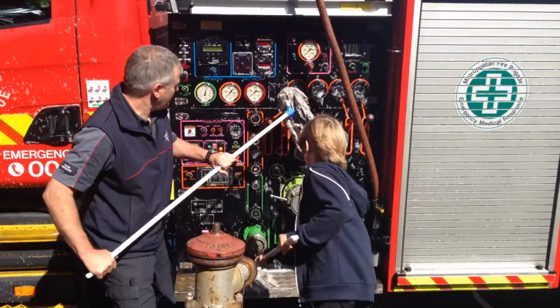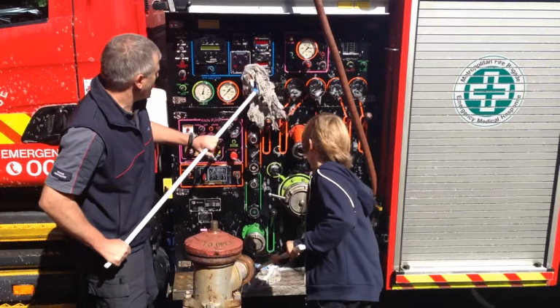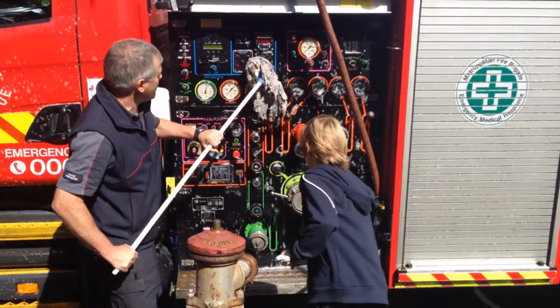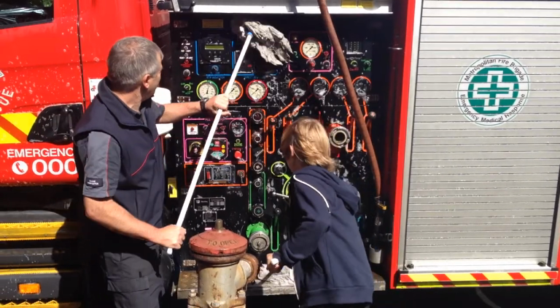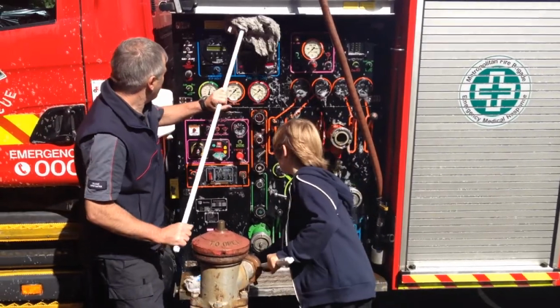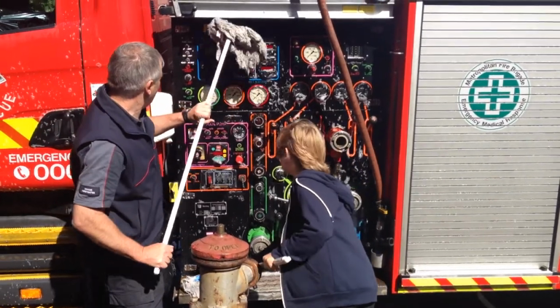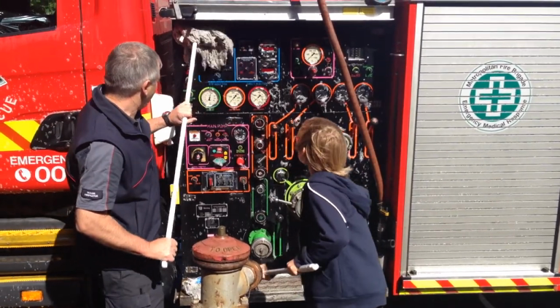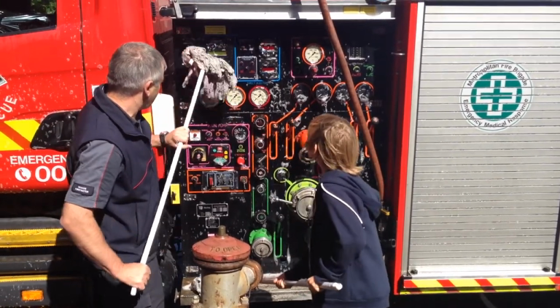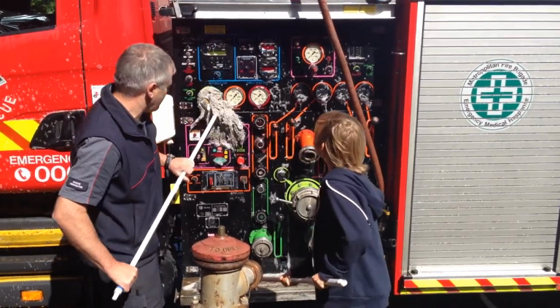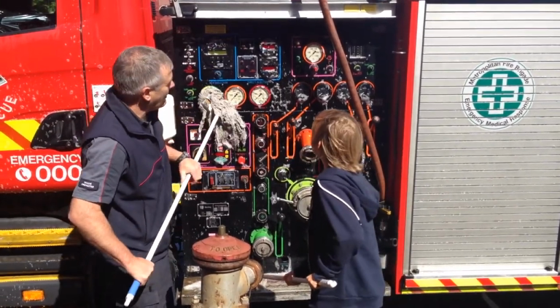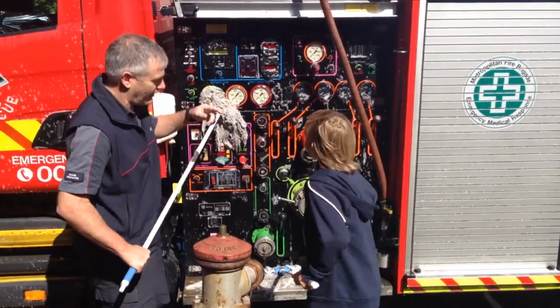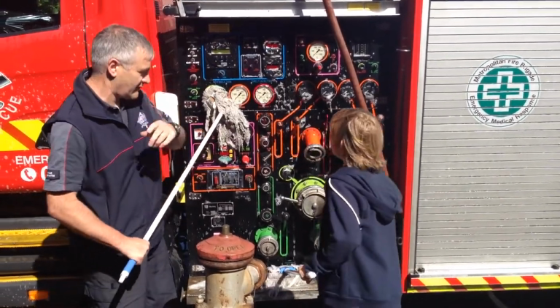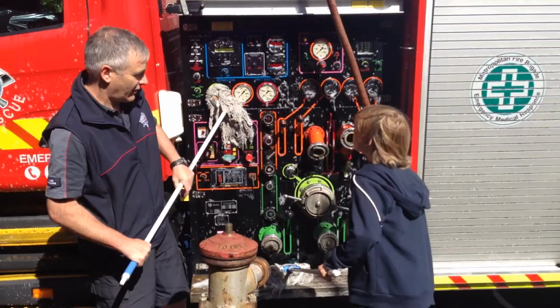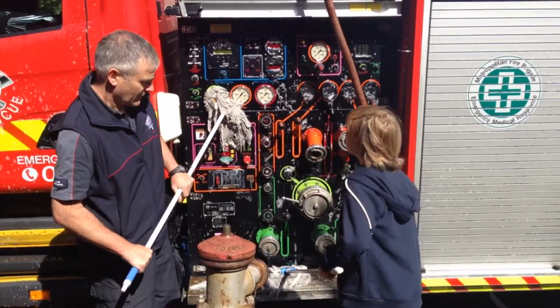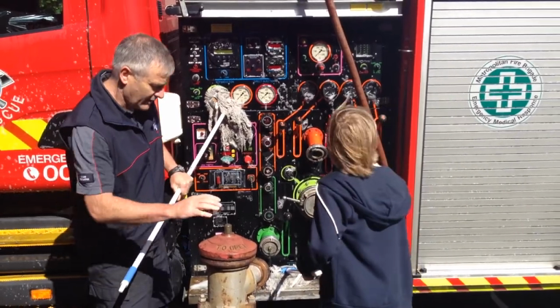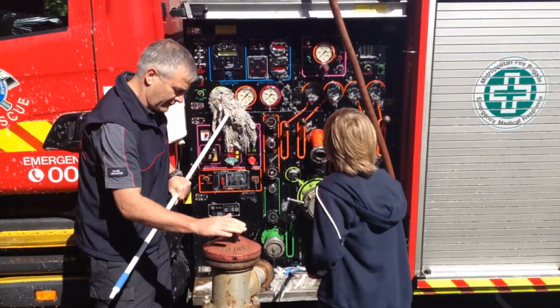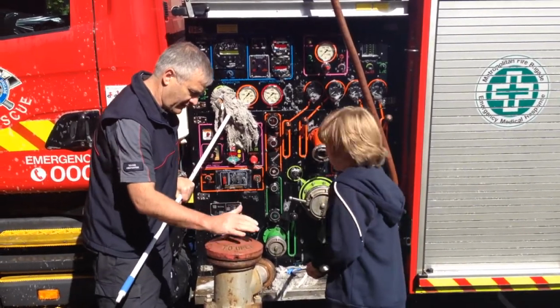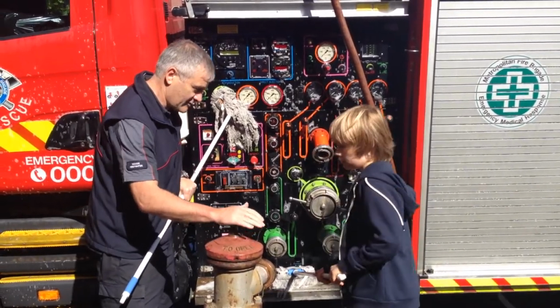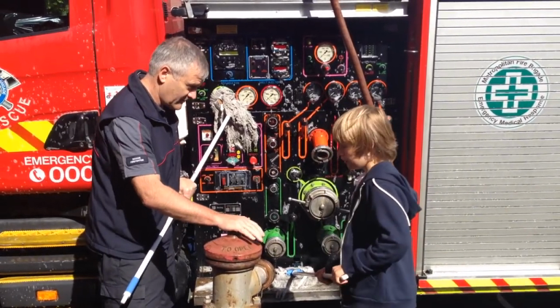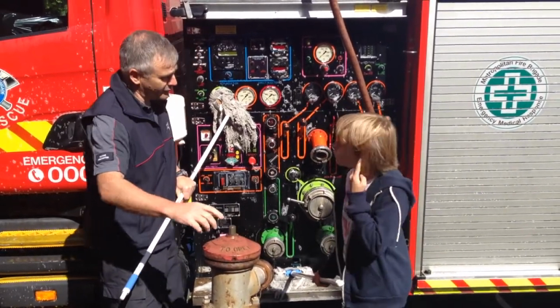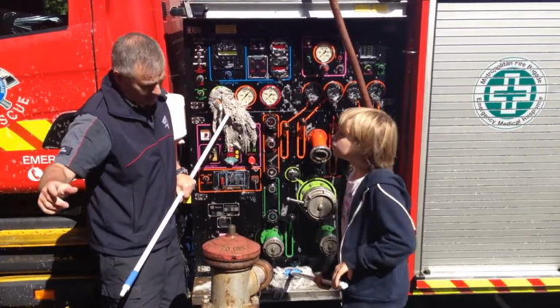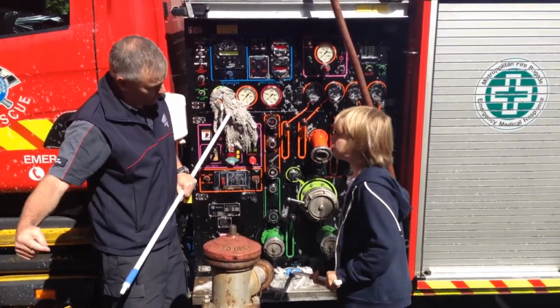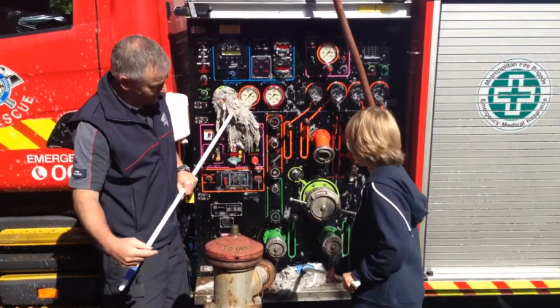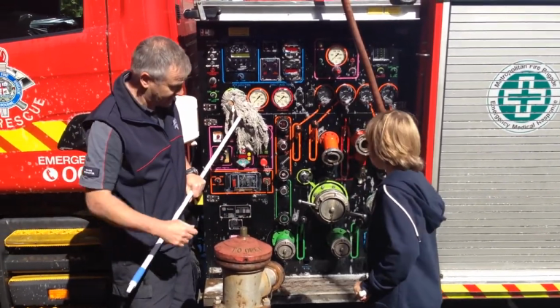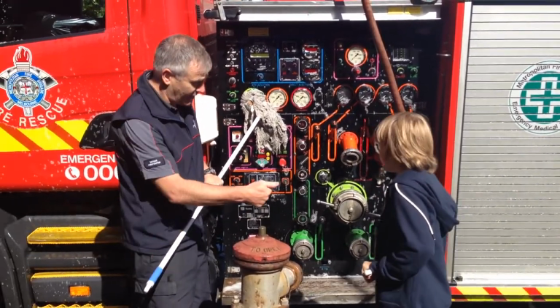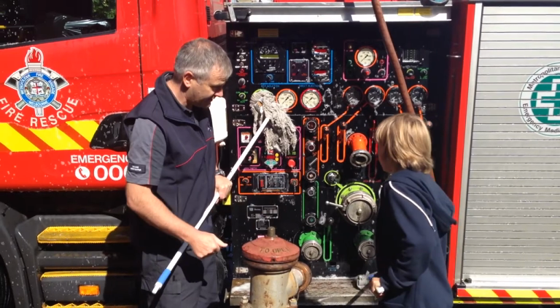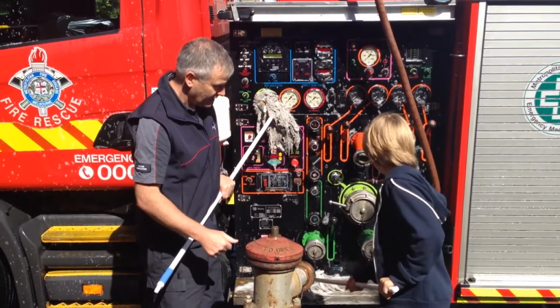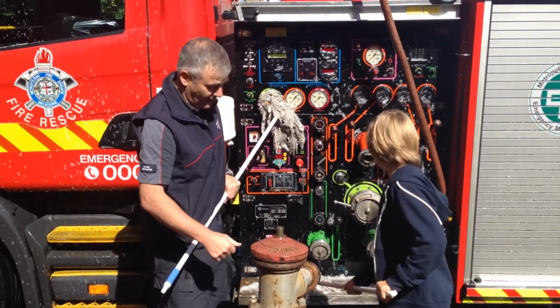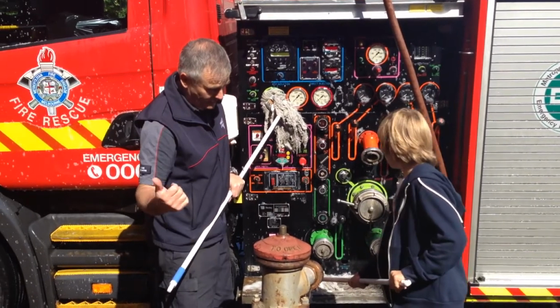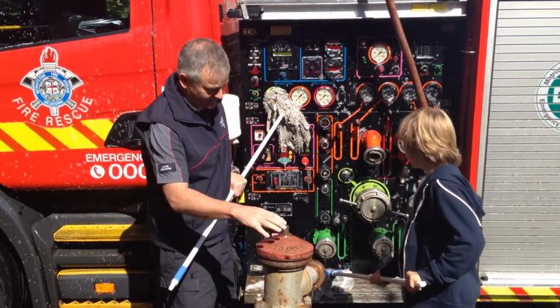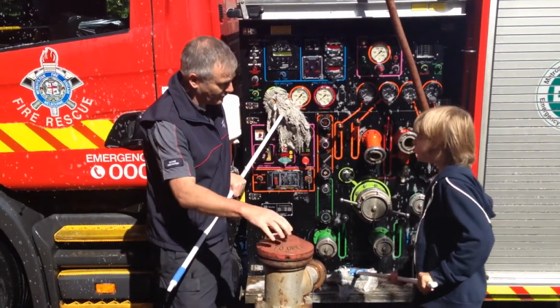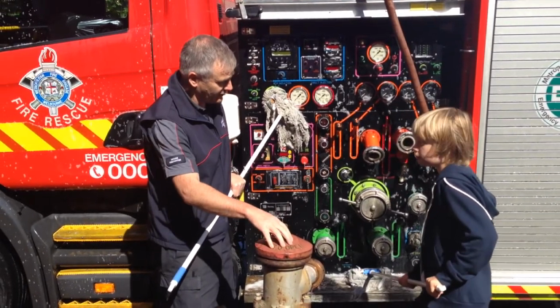We take it out of the truck and apply the doses to the fire. For example, this is a hydro. So all through Melbourne there are water pots on the ground. Some come into your house, some come into the building, some come into bits like this.